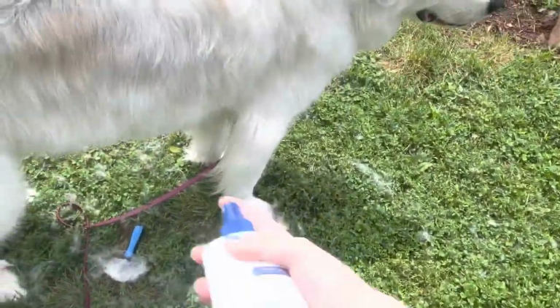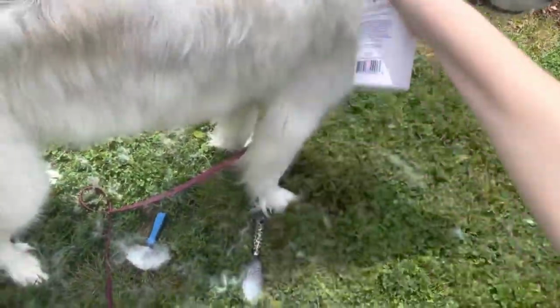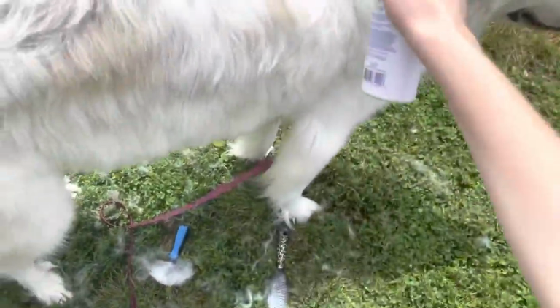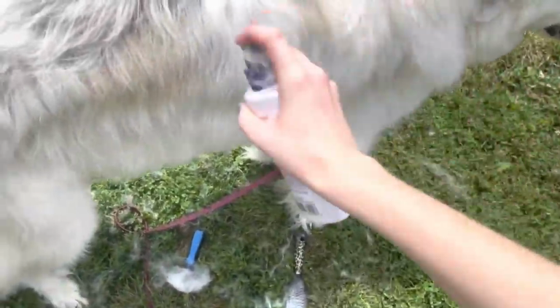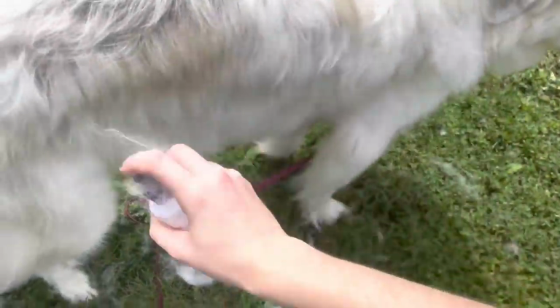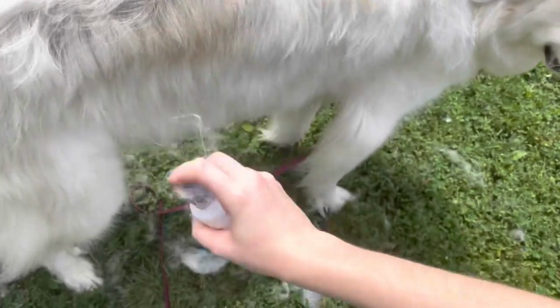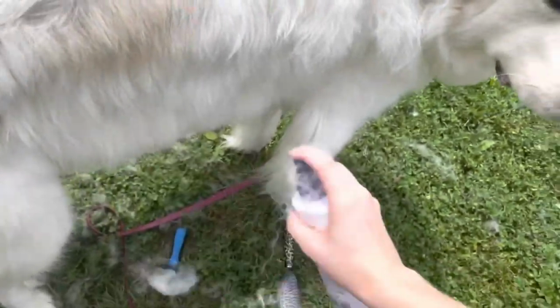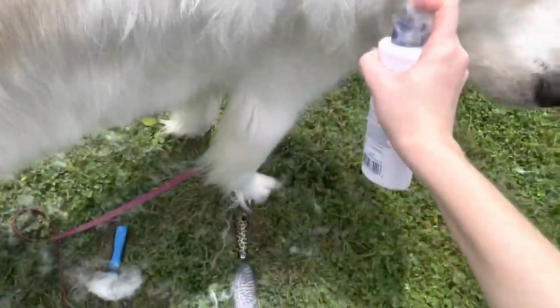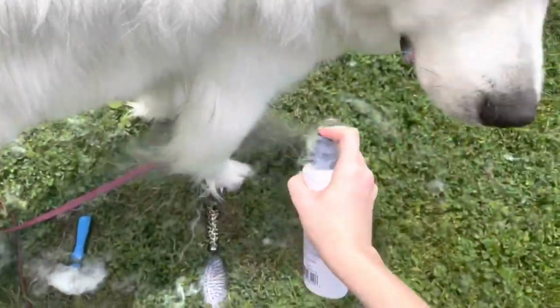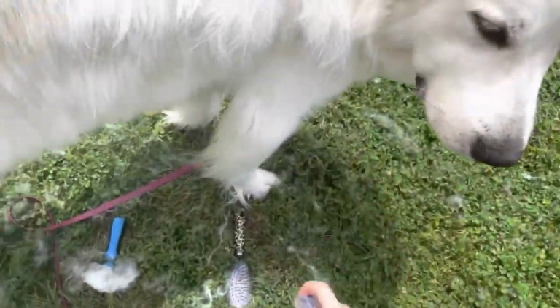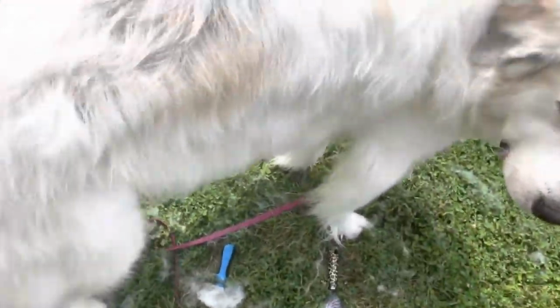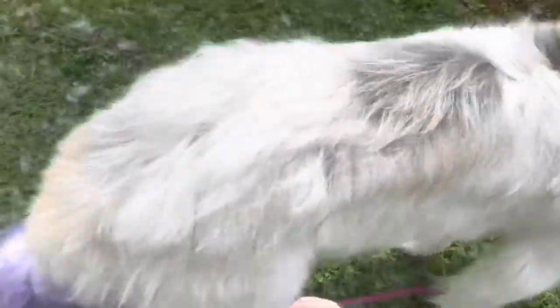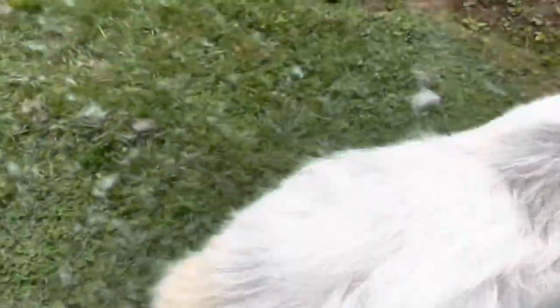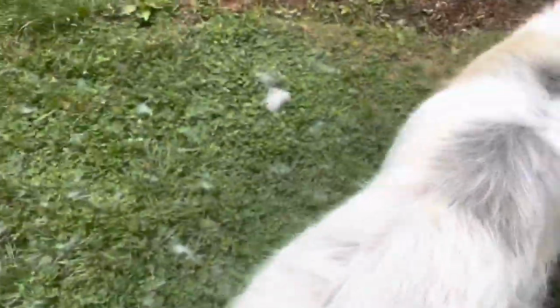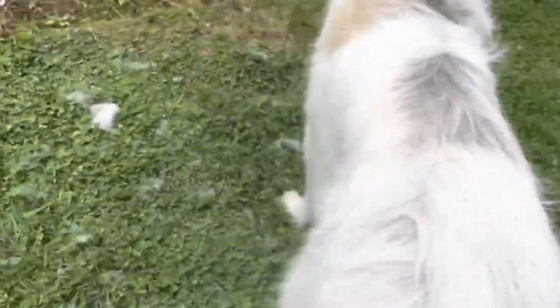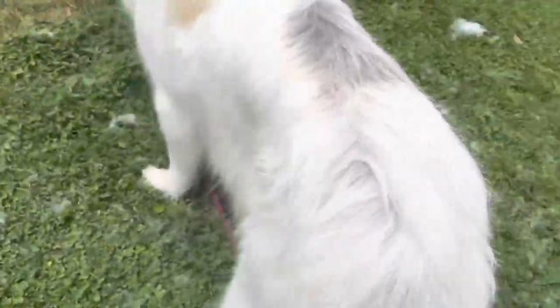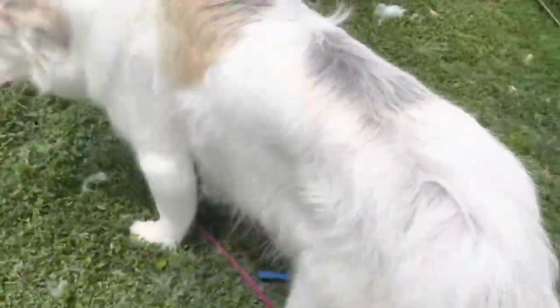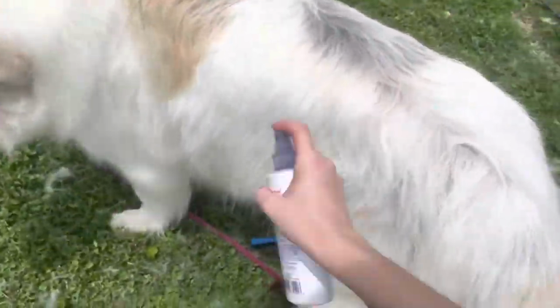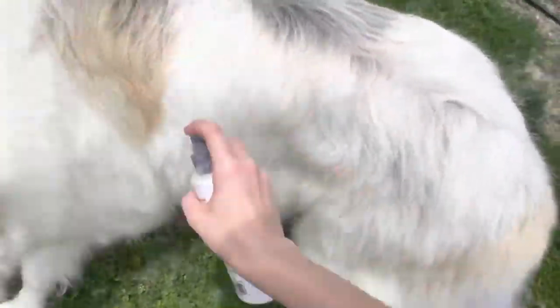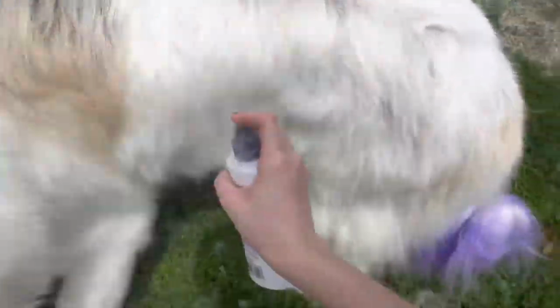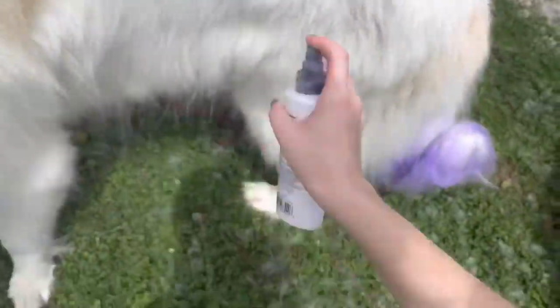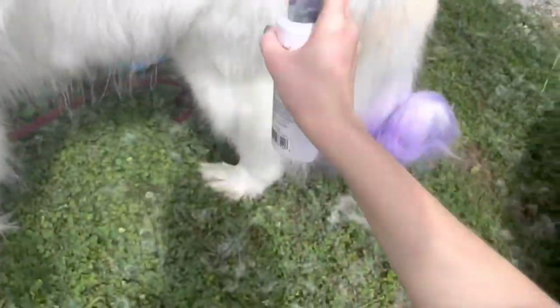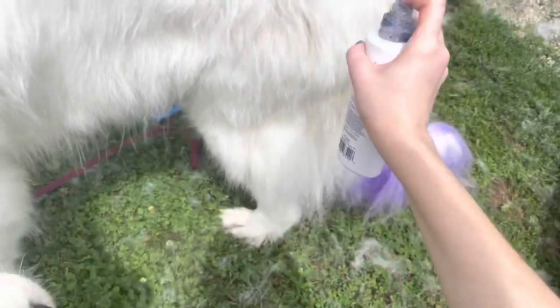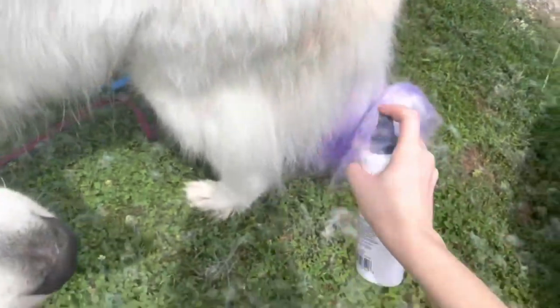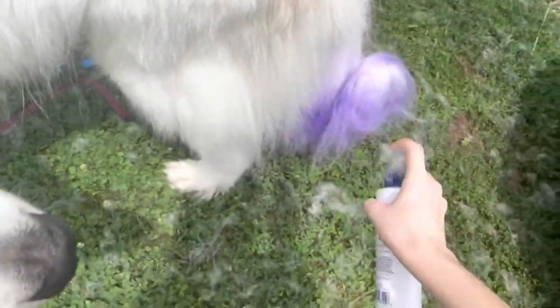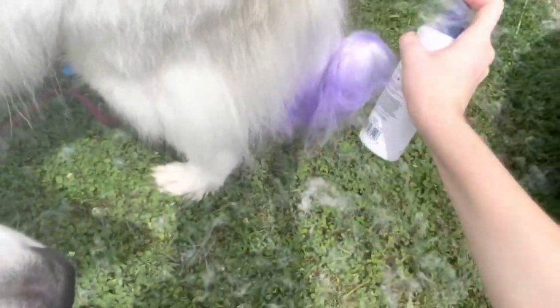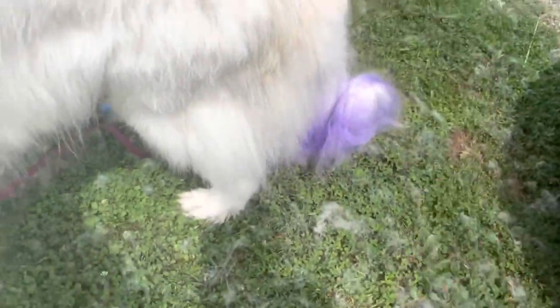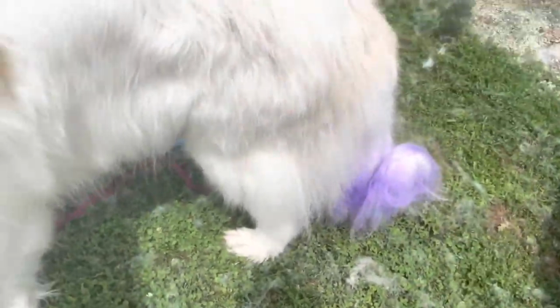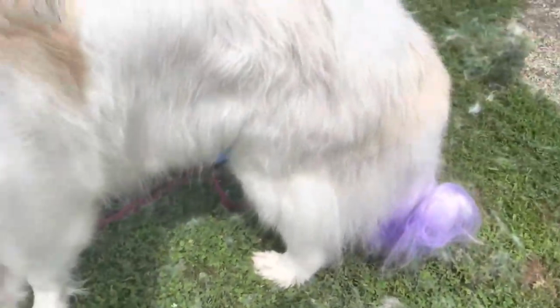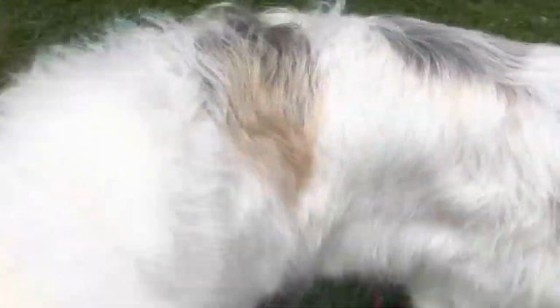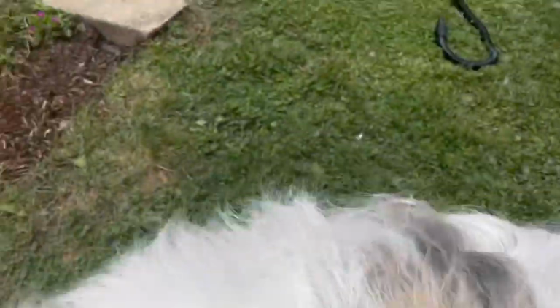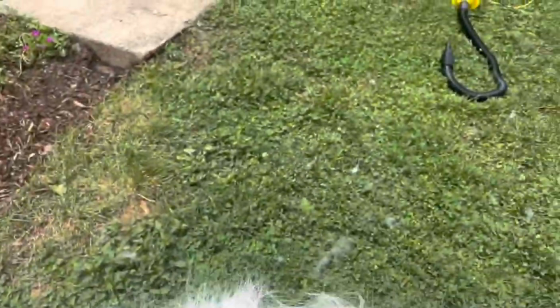And that is how I bathe my Great Pyrenees. If you guys have any questions, you can ask them in the comments. If you enjoyed this video, make sure to like, comment, and subscribe. We will catch you guys next time — bye!